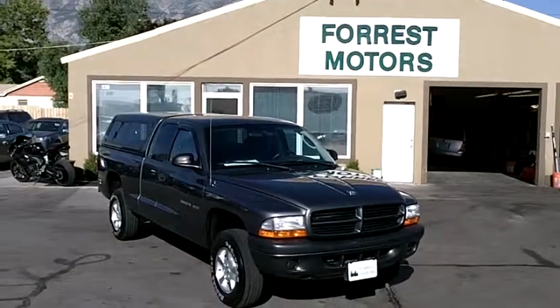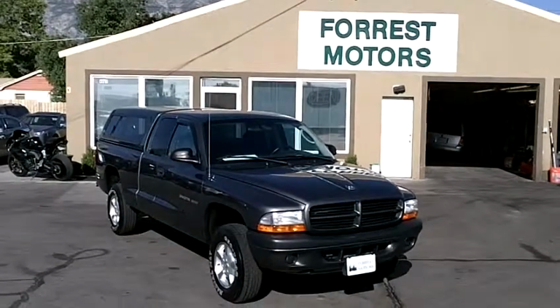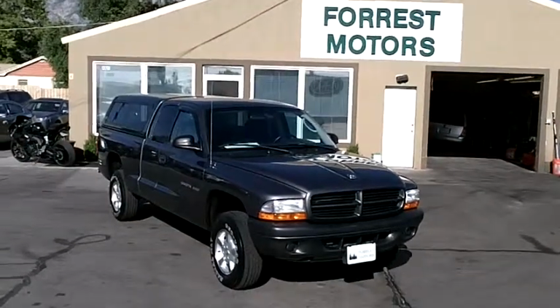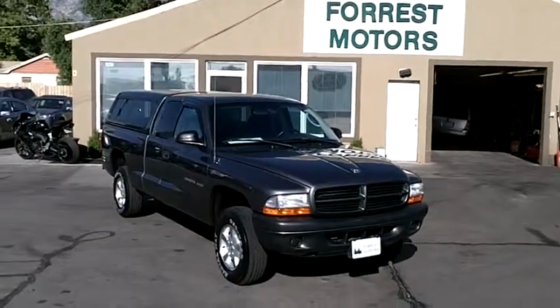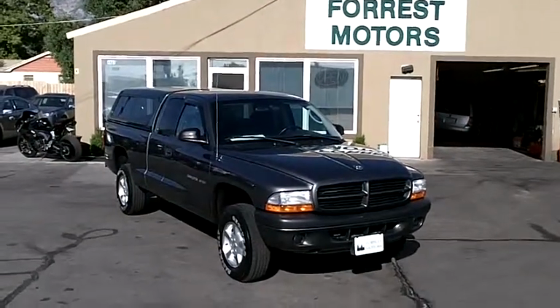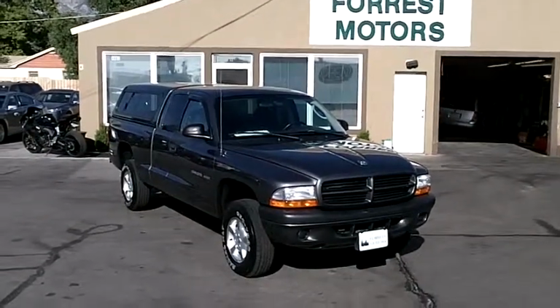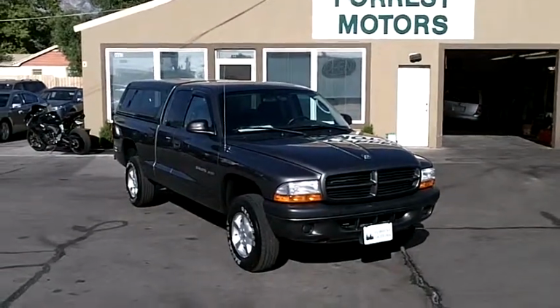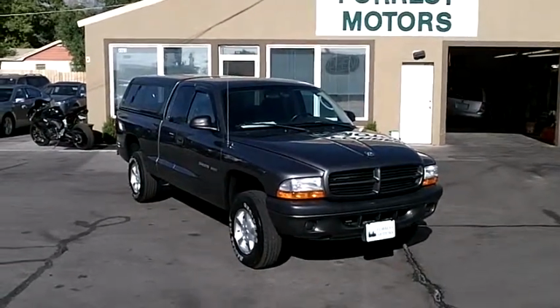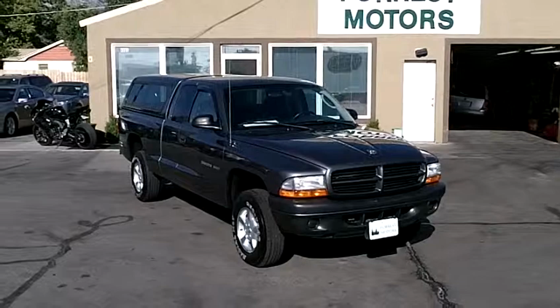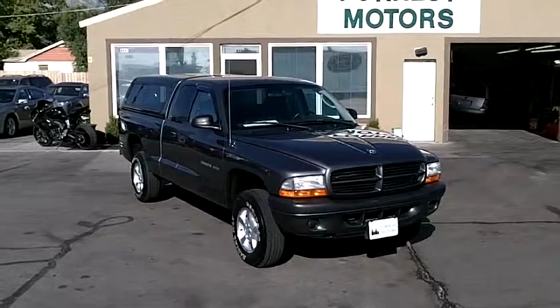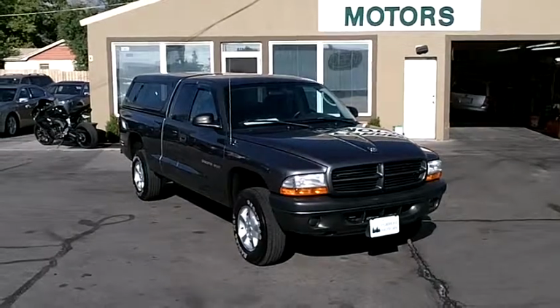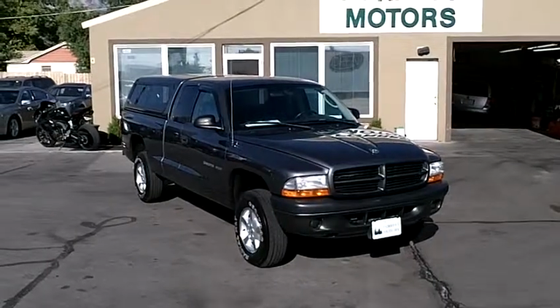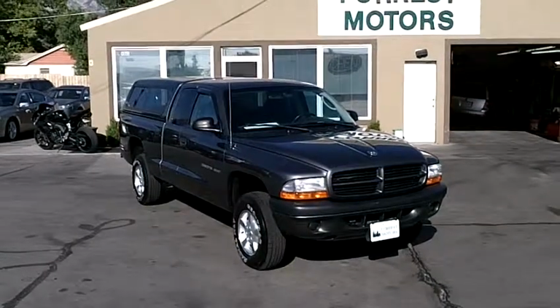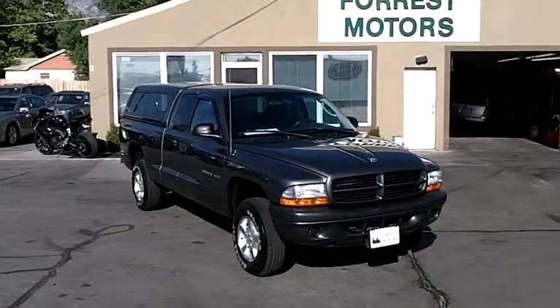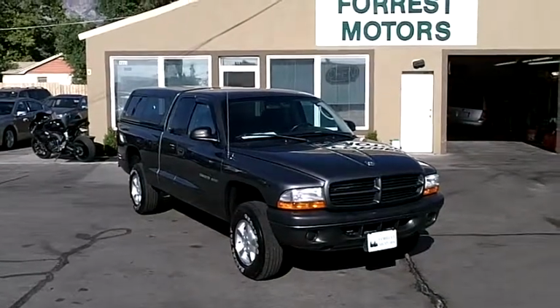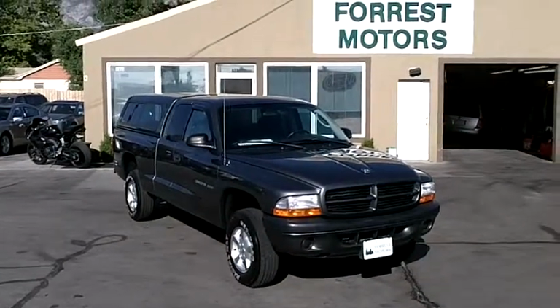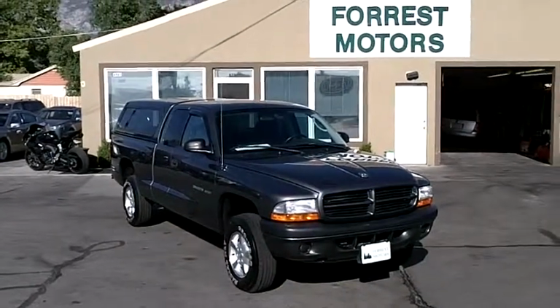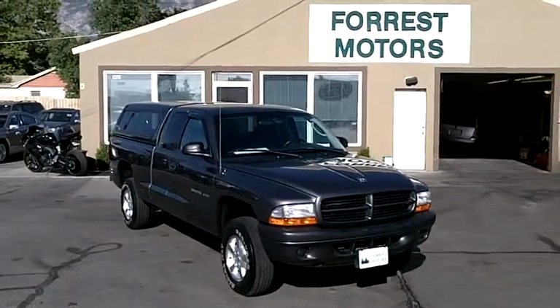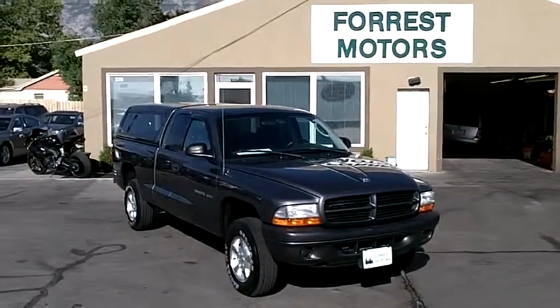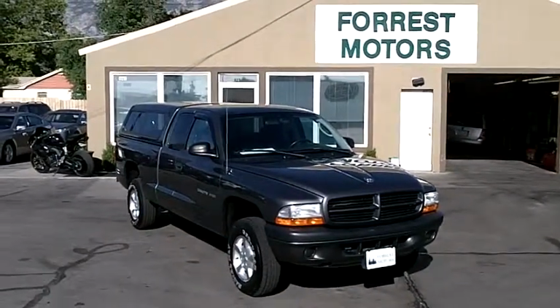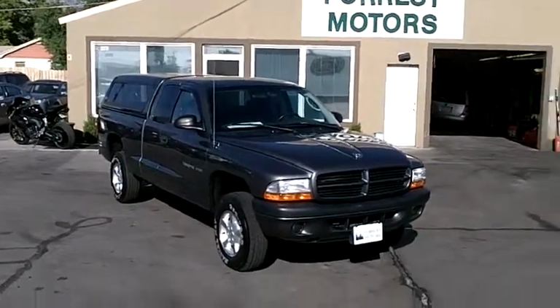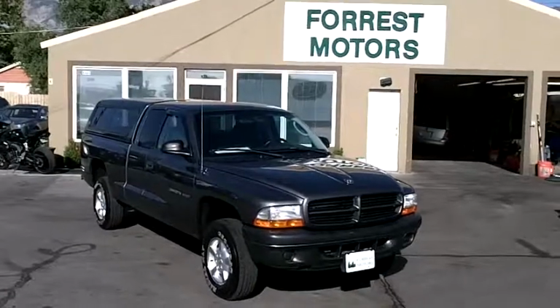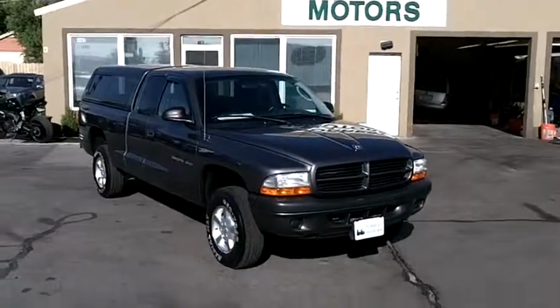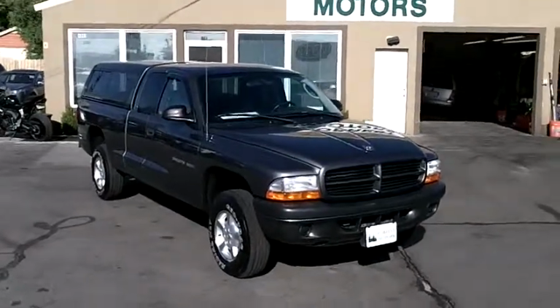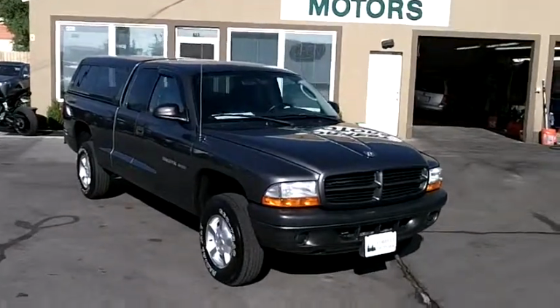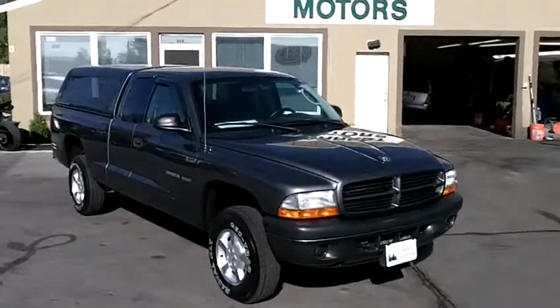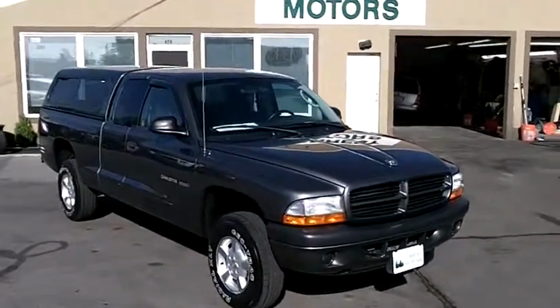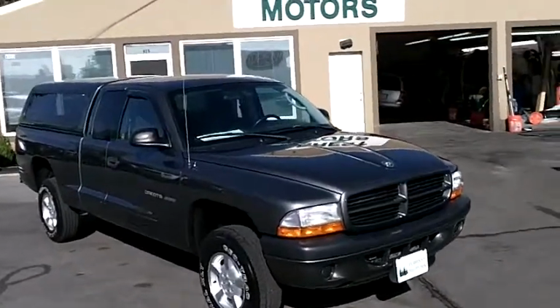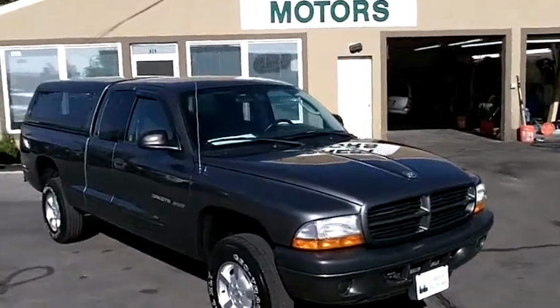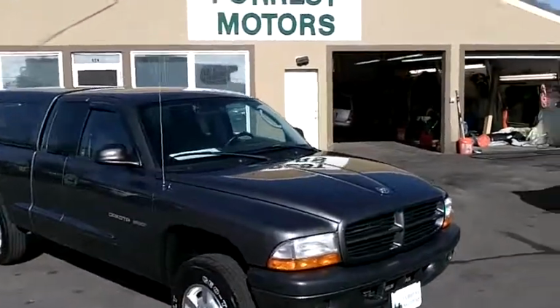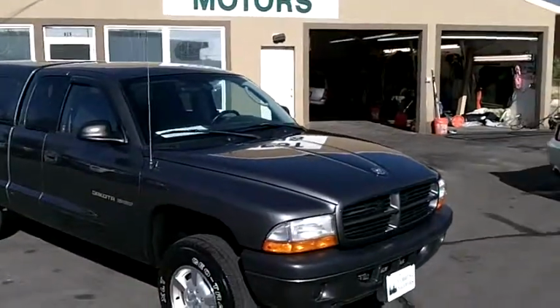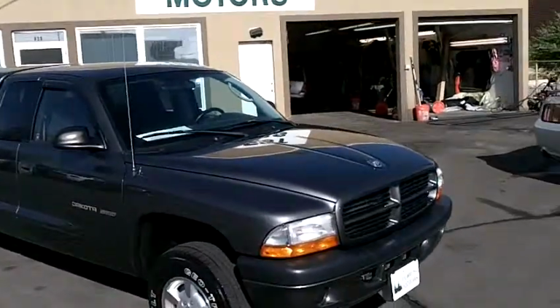2002 Dodge Dakota Sport 4-wheel drive extended cab truck with 60,000 miles. This is a very unique Dakota in that it is a one owner, clean Carfax vehicle.